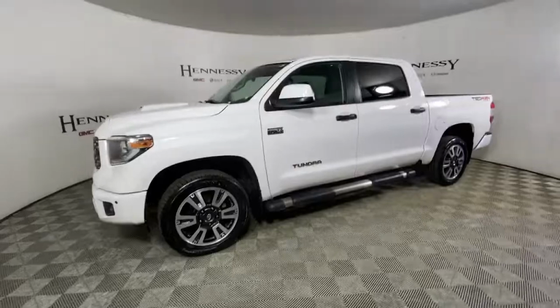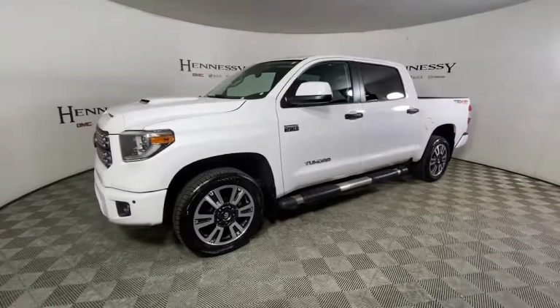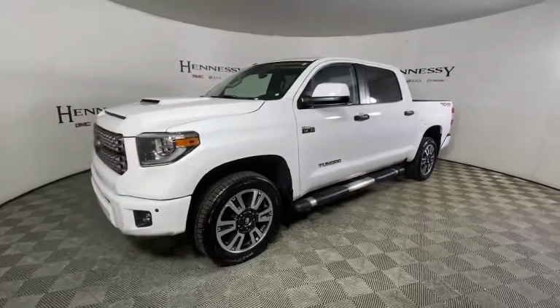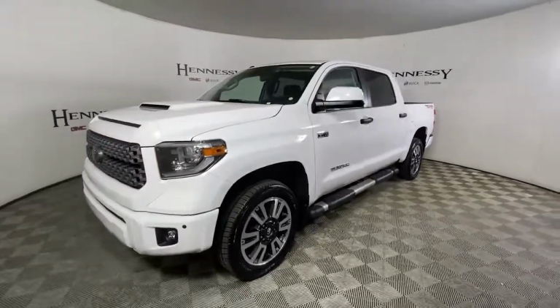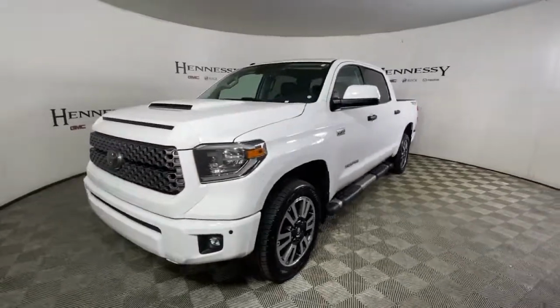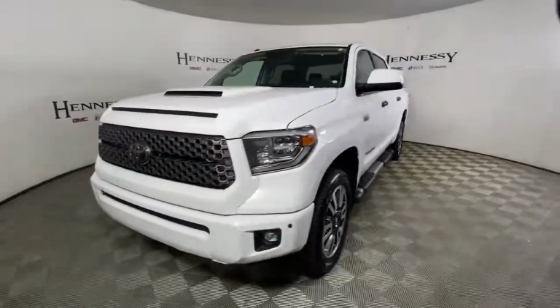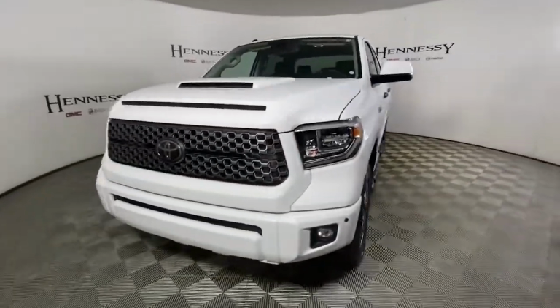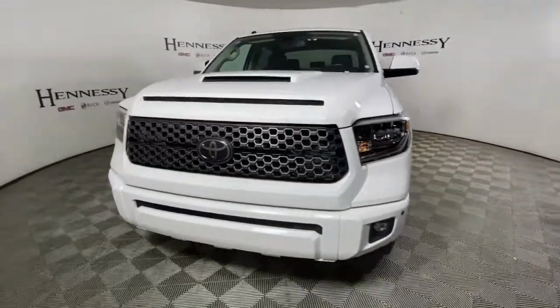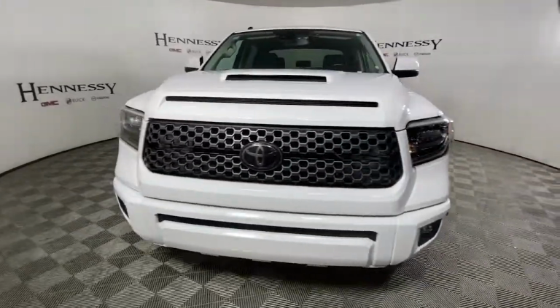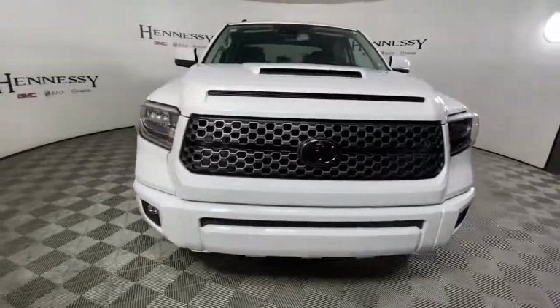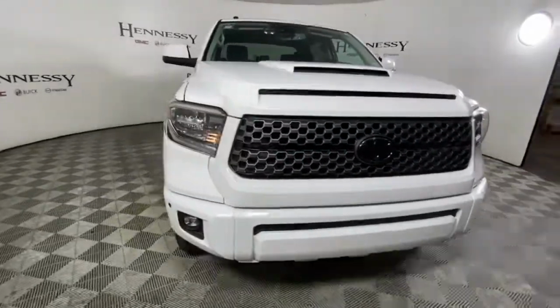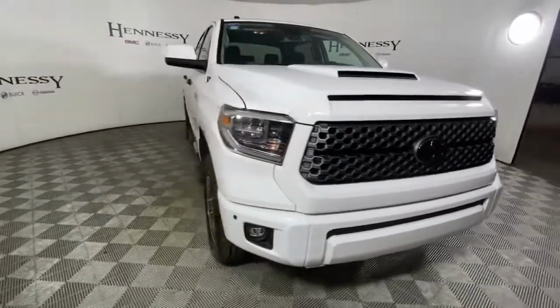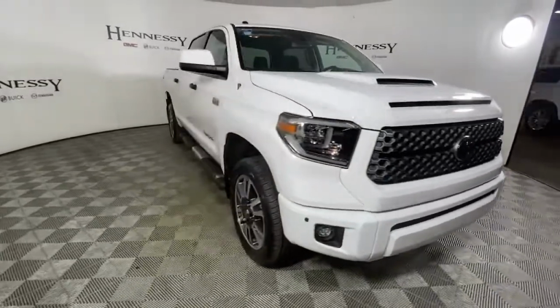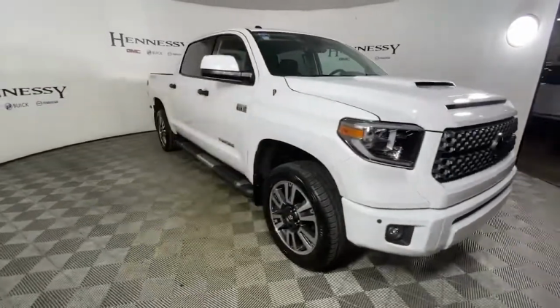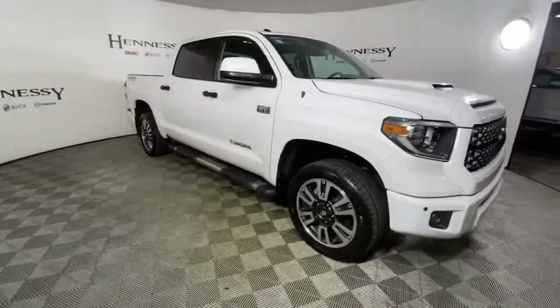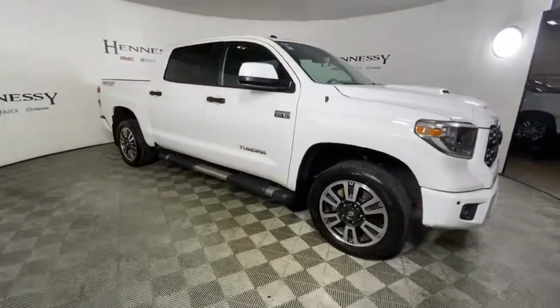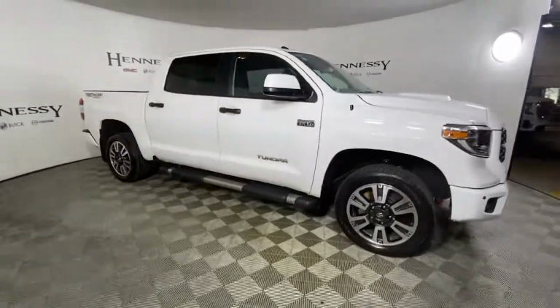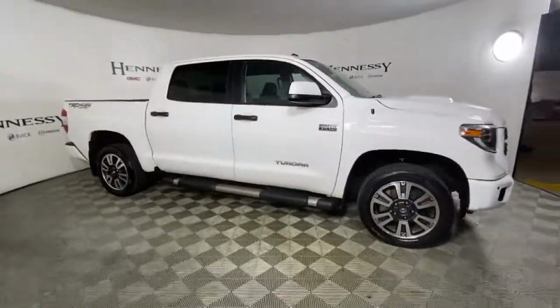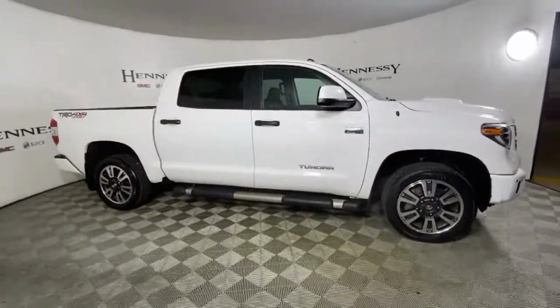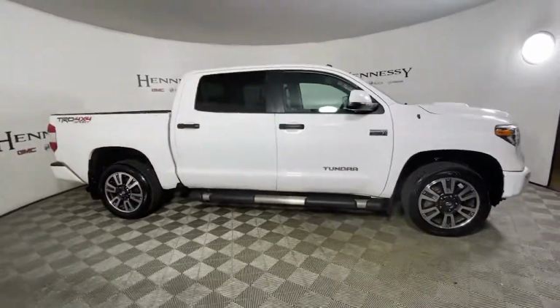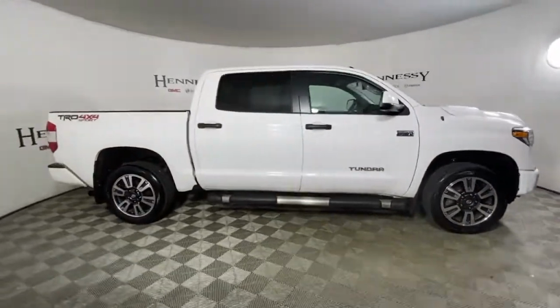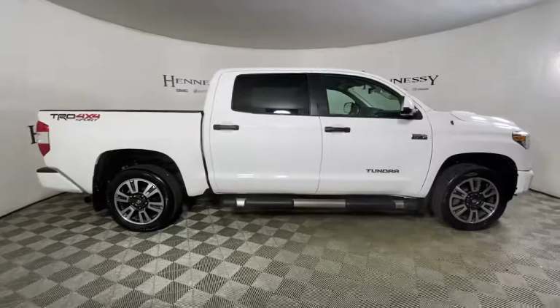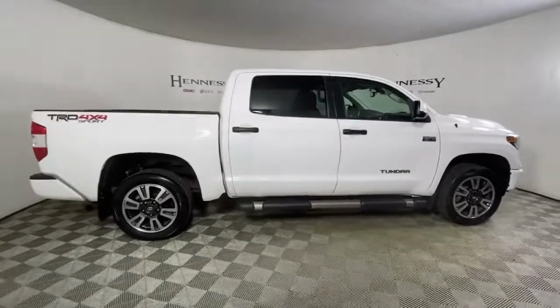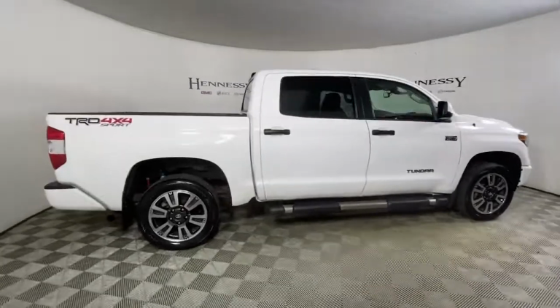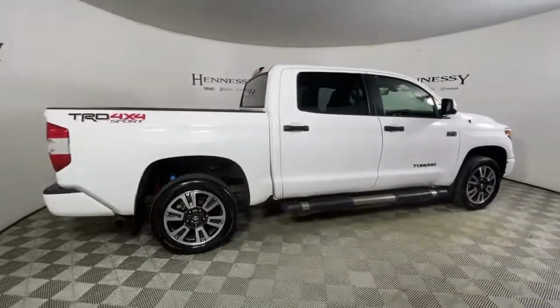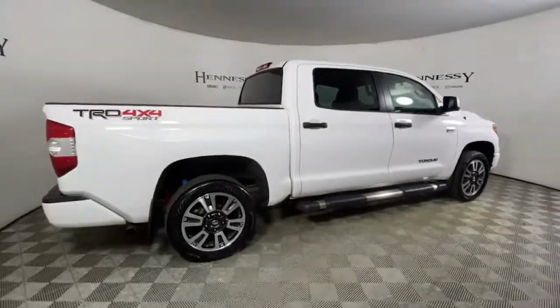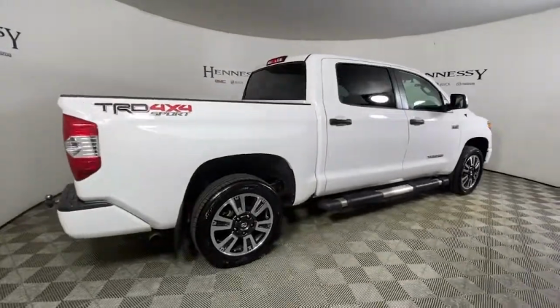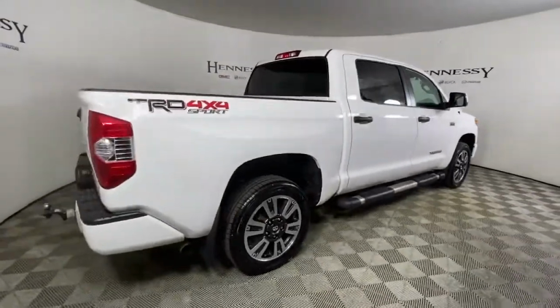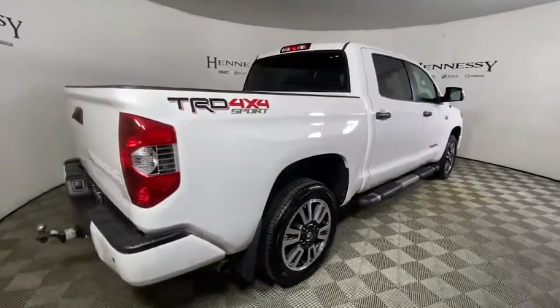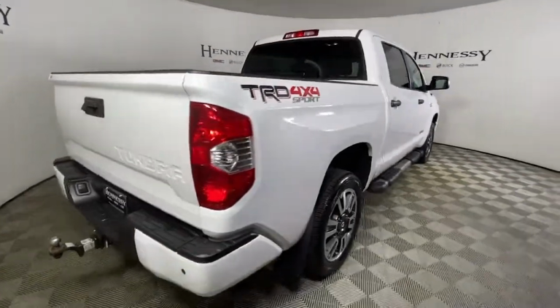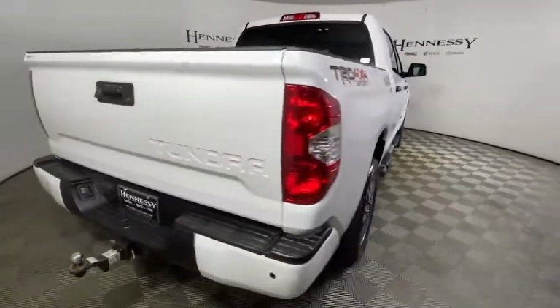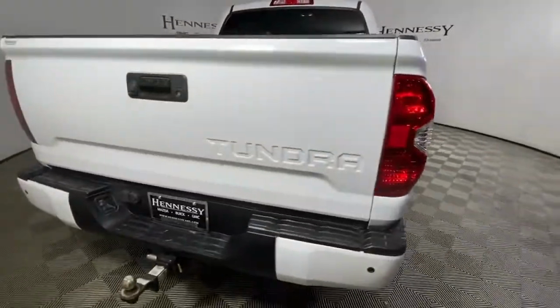Enjoy the view of this 2018 Toyota Tundra. This vehicle still has fewer than 80,000 miles on the clock, so it won't last long. See for yourself when you take it out for a test drive. Our professional staff looks forward to giving you excellent service.